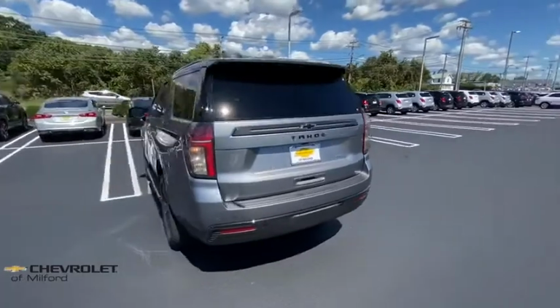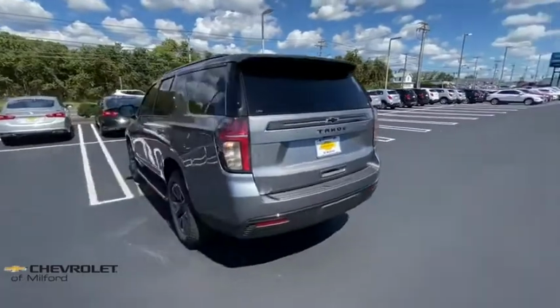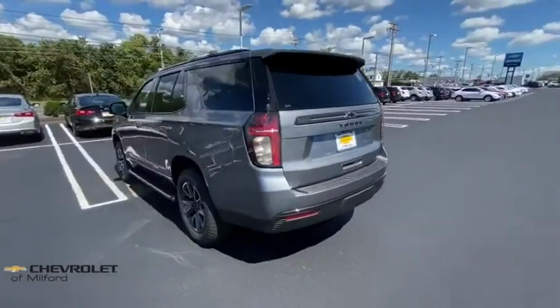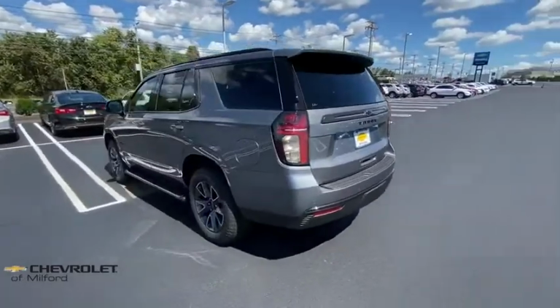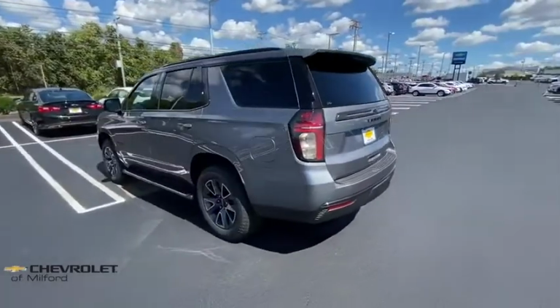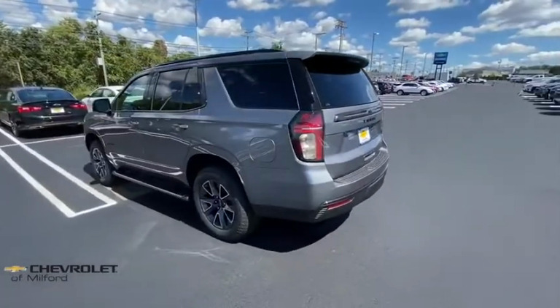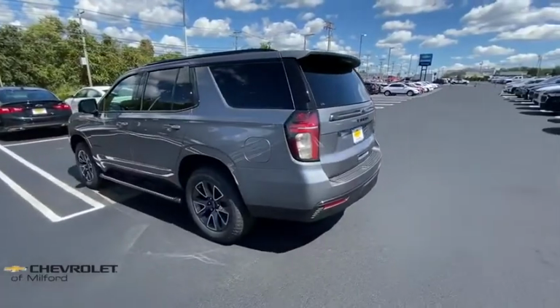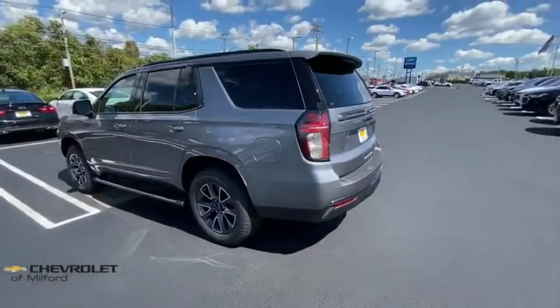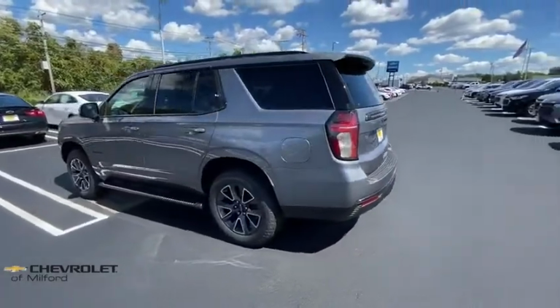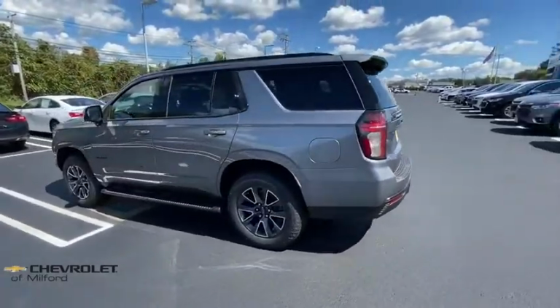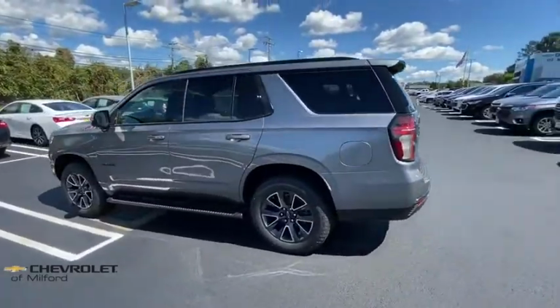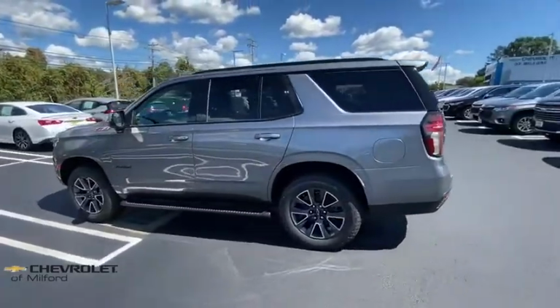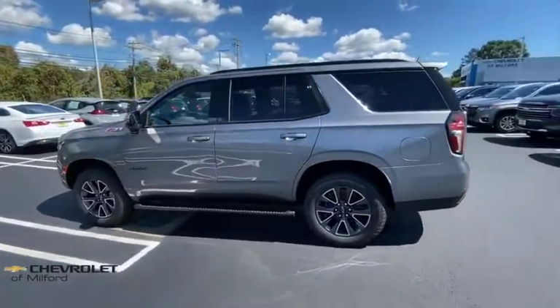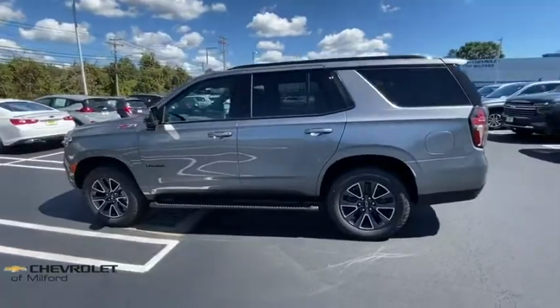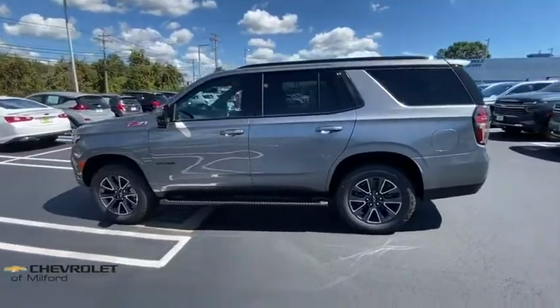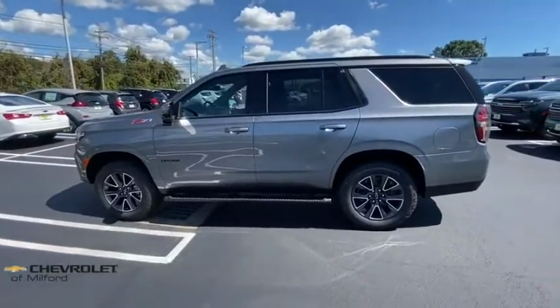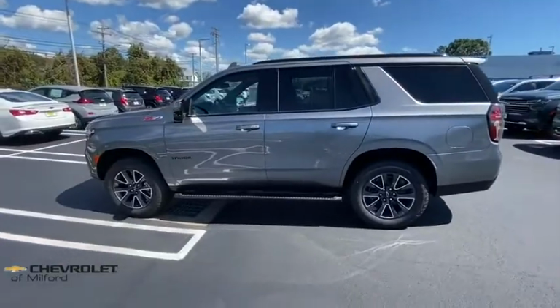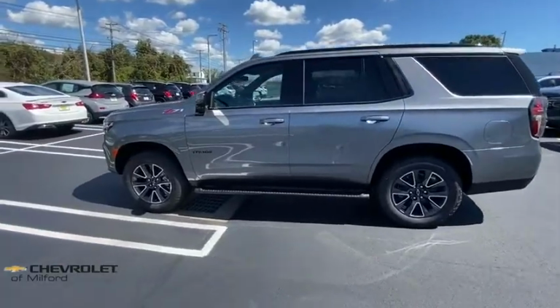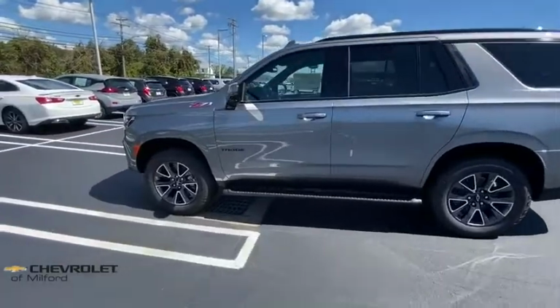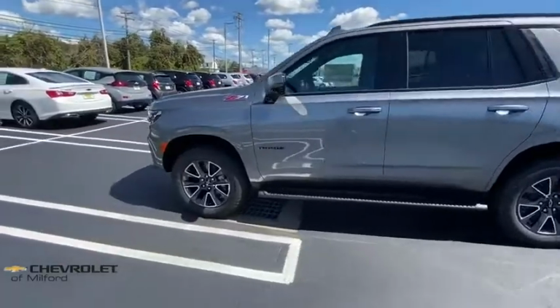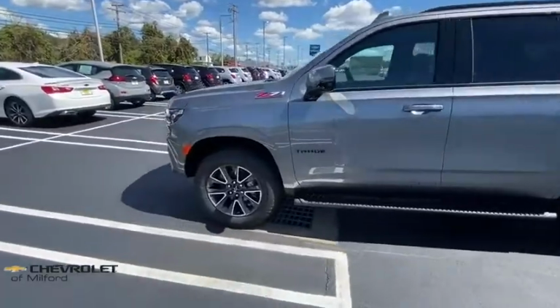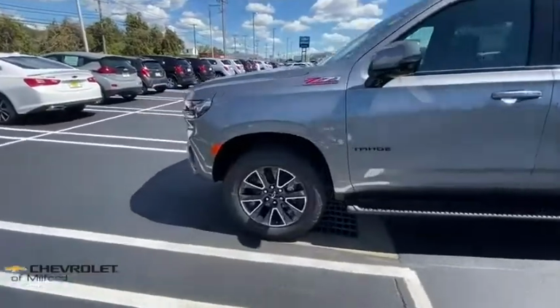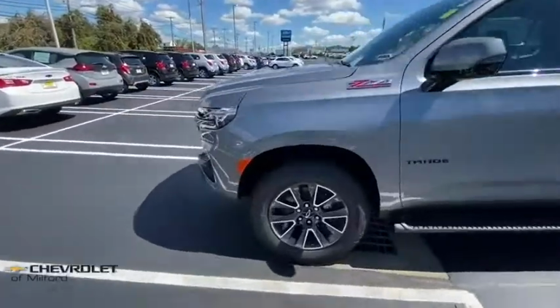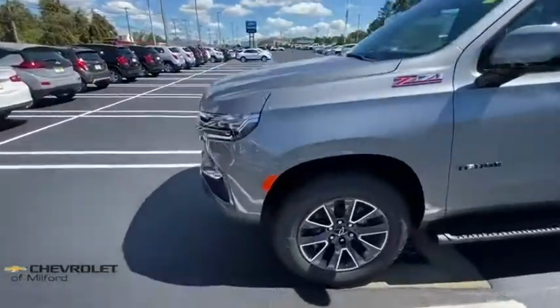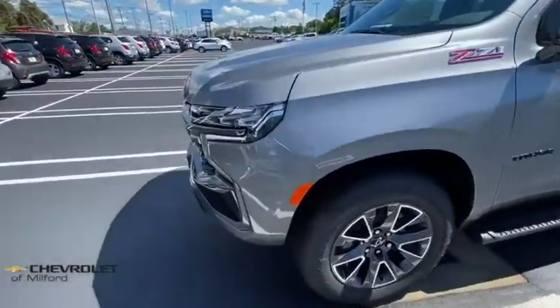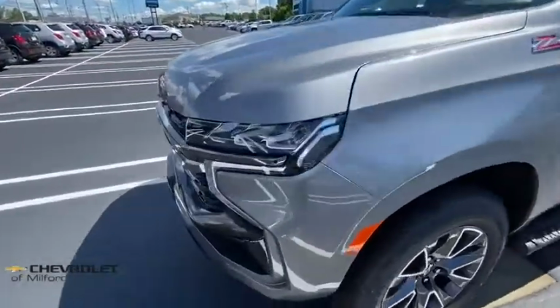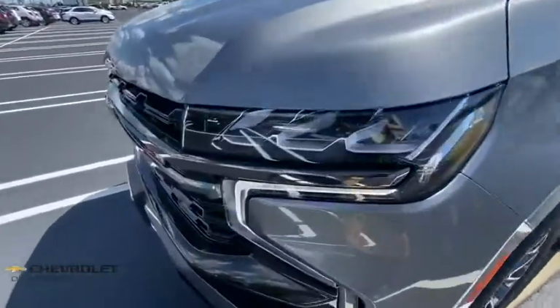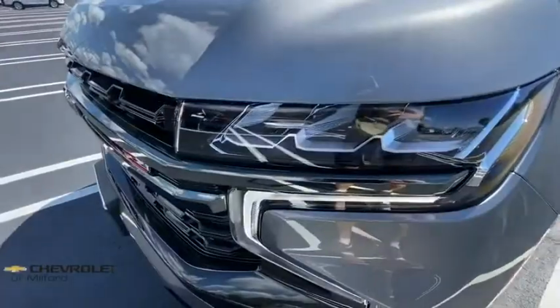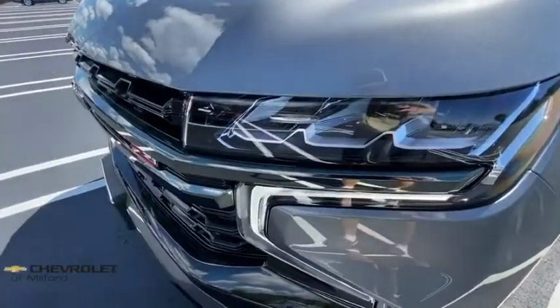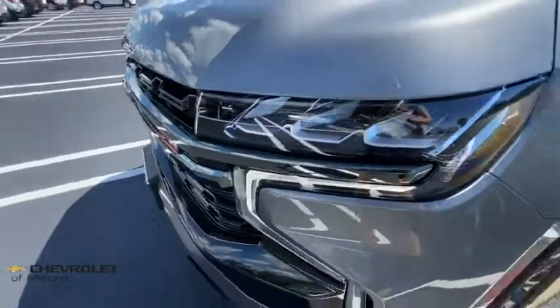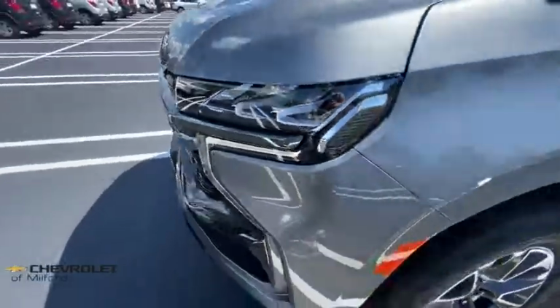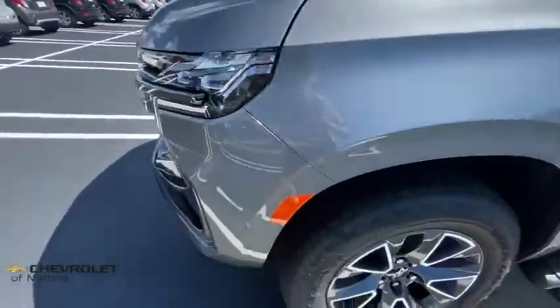Traction control, power liftgate, remote start, power passenger seat, leather-wrapped steering wheel, dual airbags, power steering, four-wheel disc brakes, floor mats, universal garage door opener.